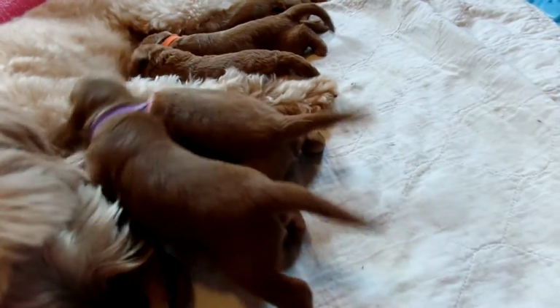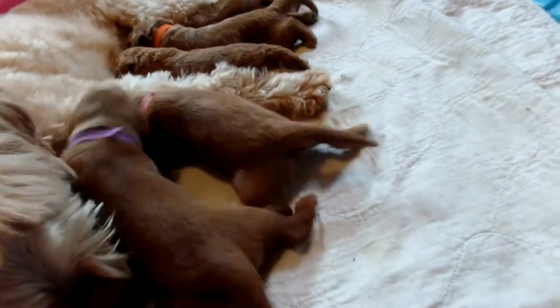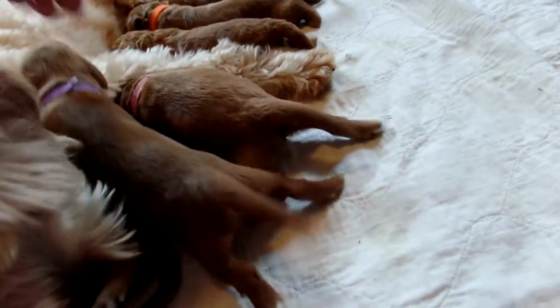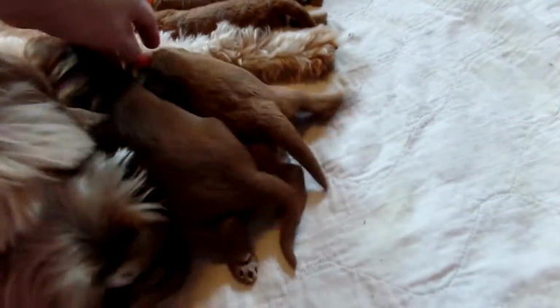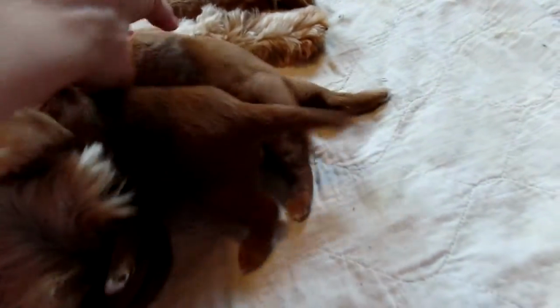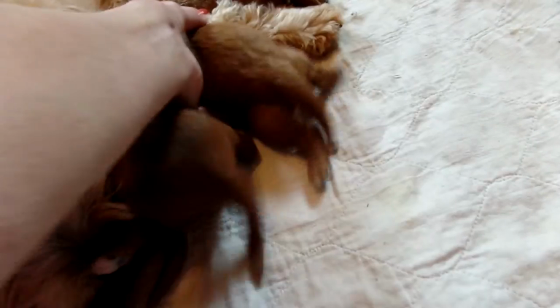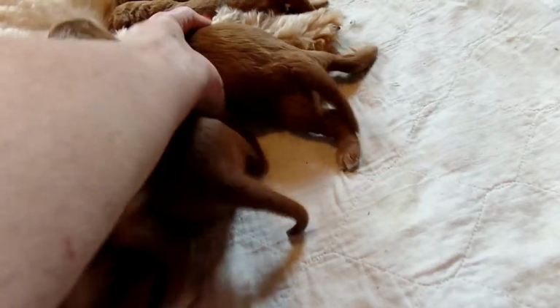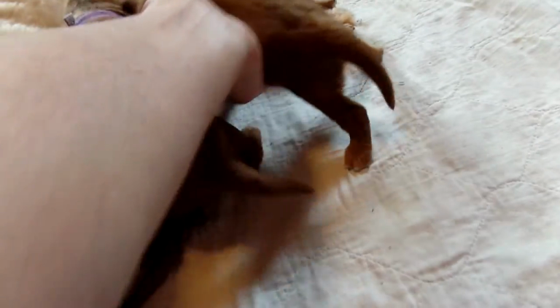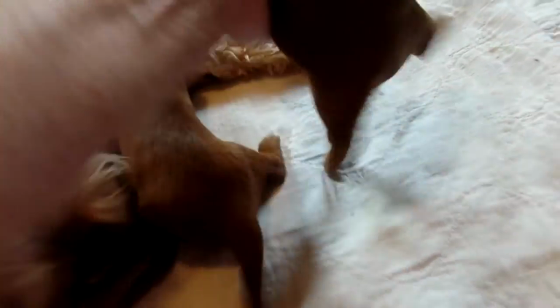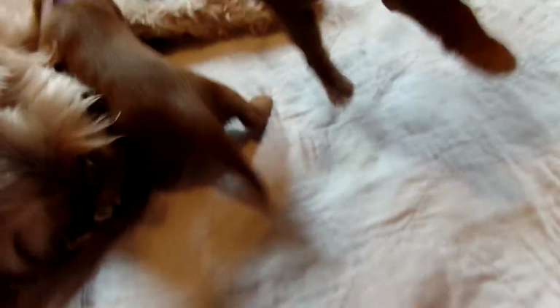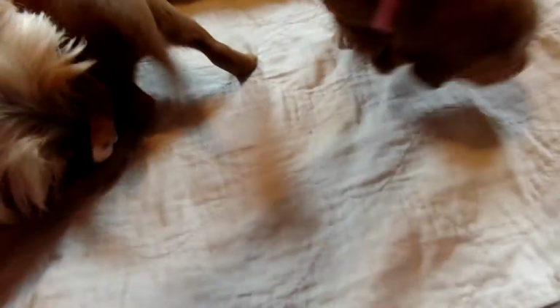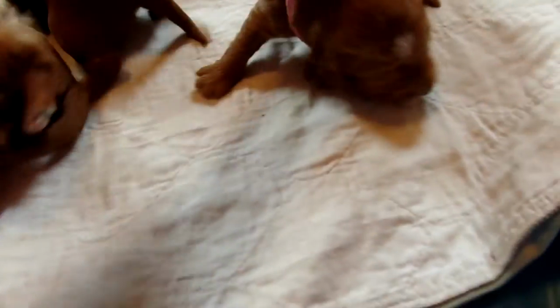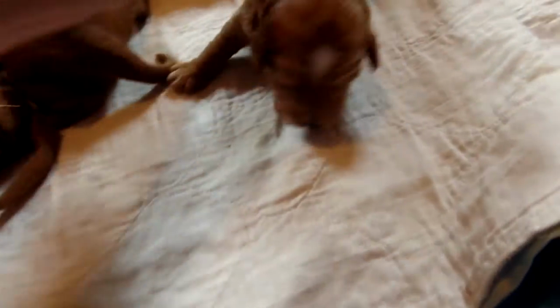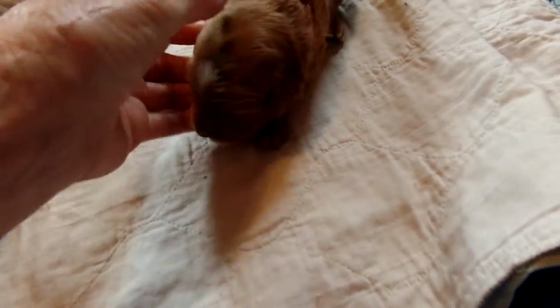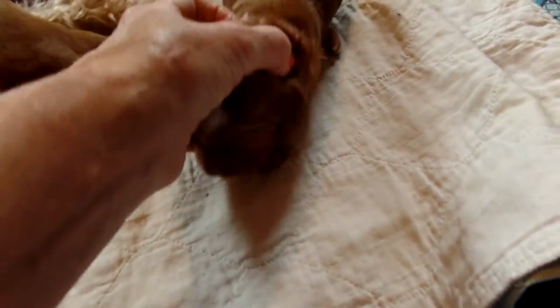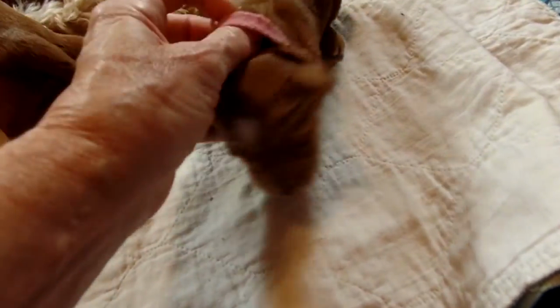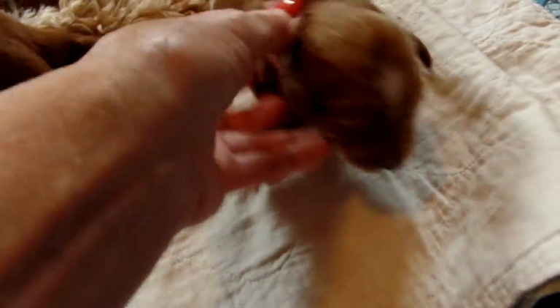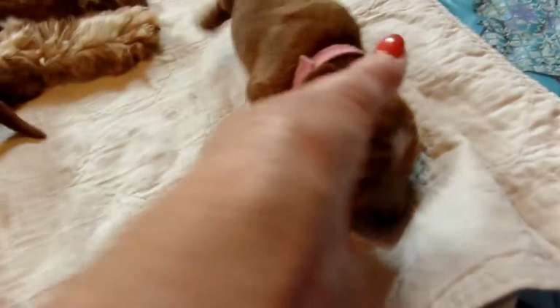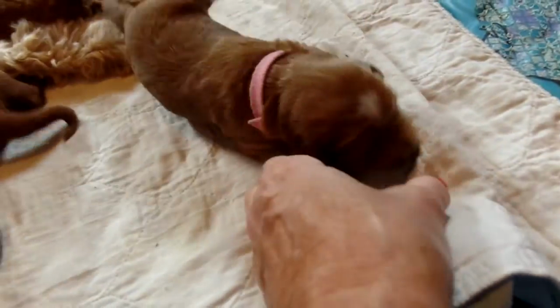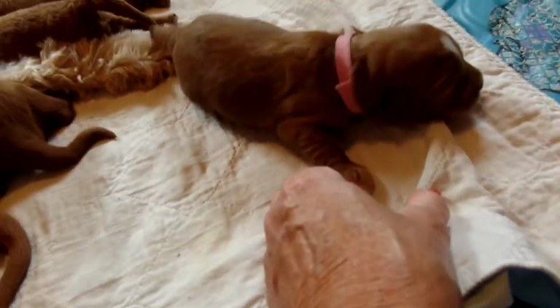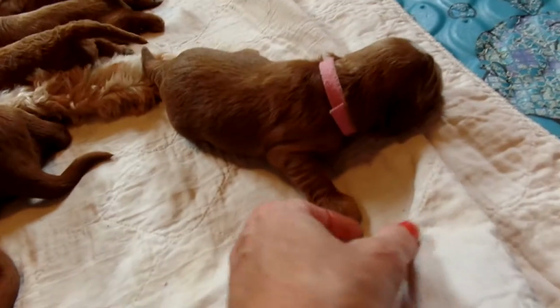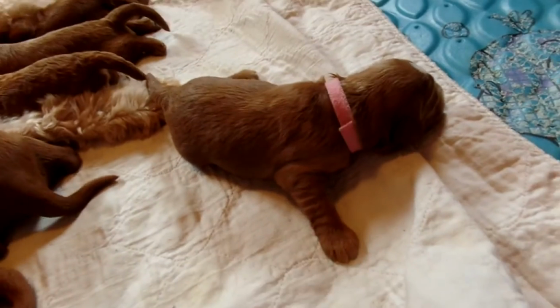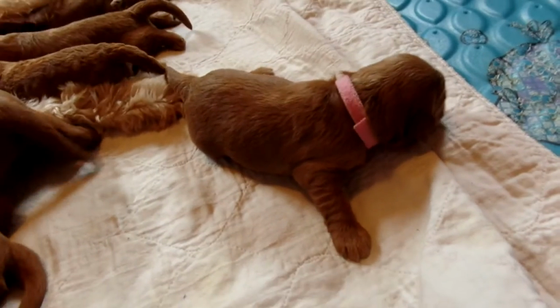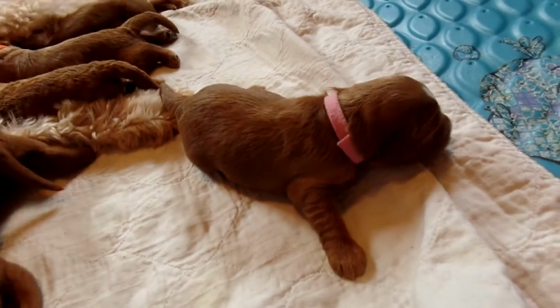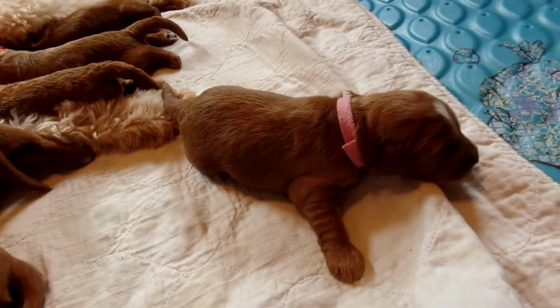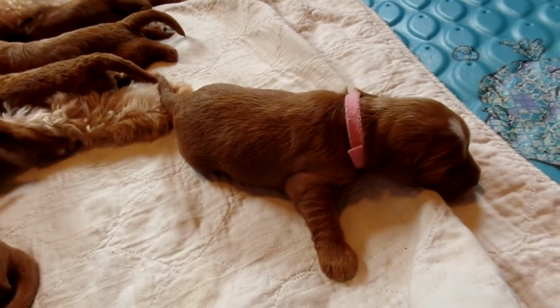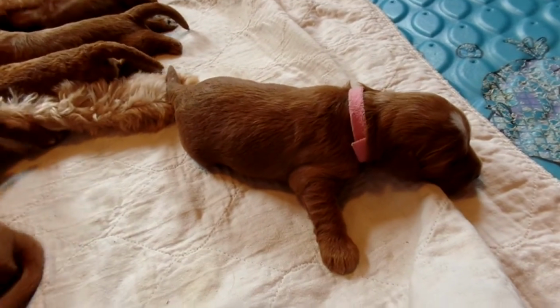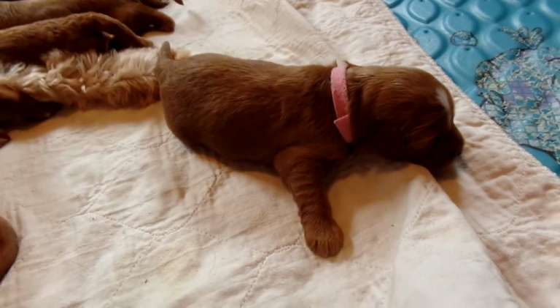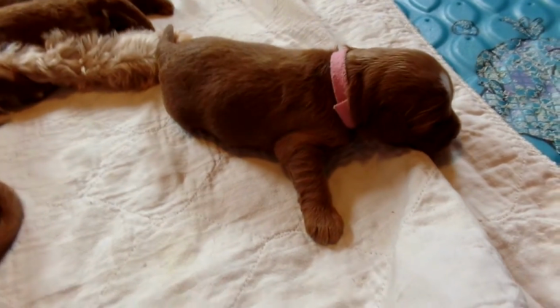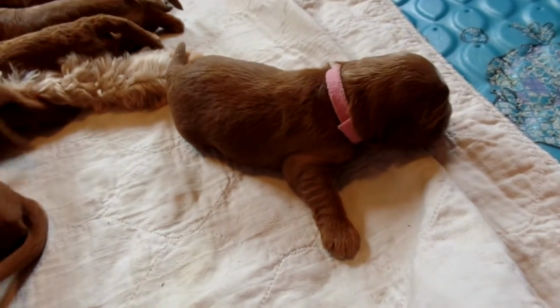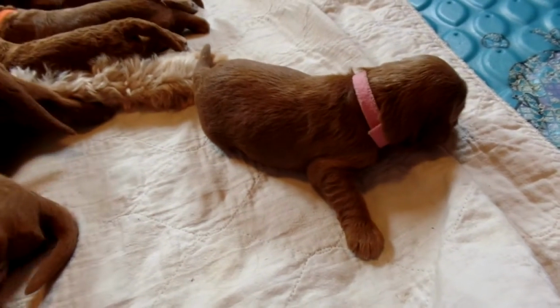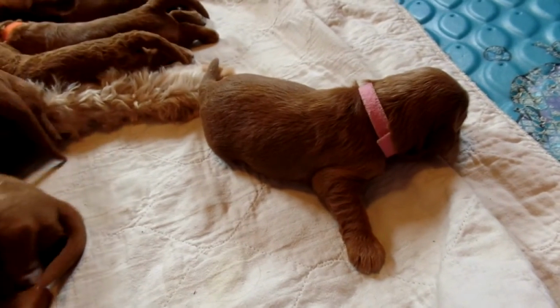Holly — I'm just going to start over here with Holly since she's not on a teat yet. Here's our Holly with the pink collar. So there's Holly with the white spot, pink collar.